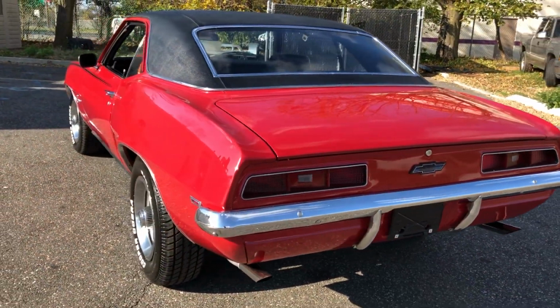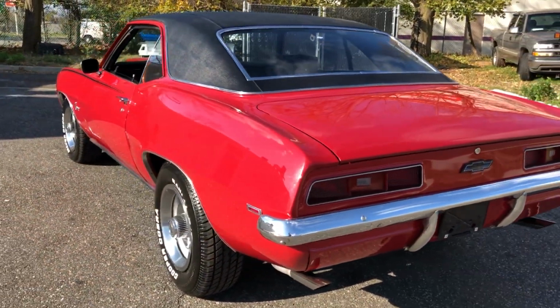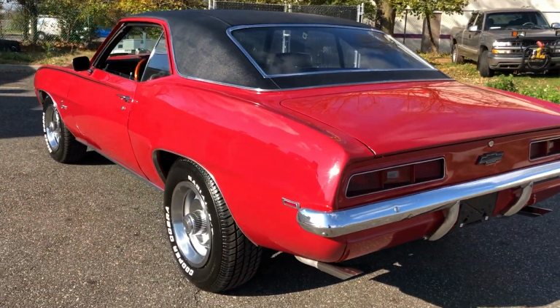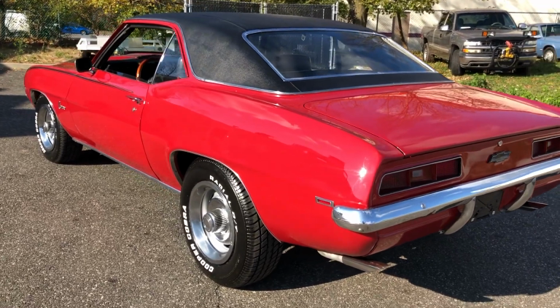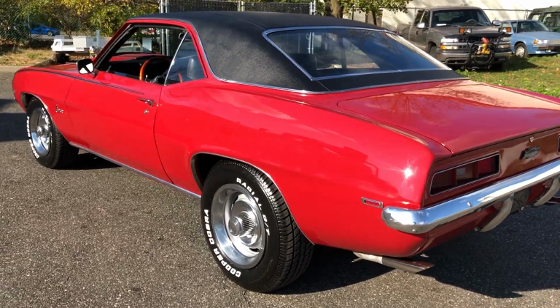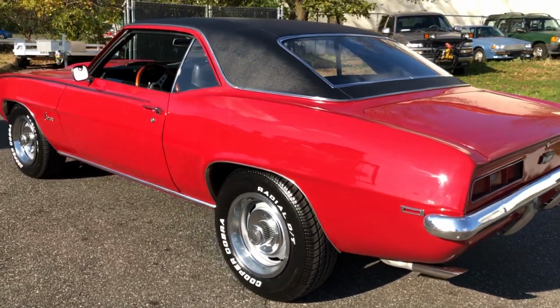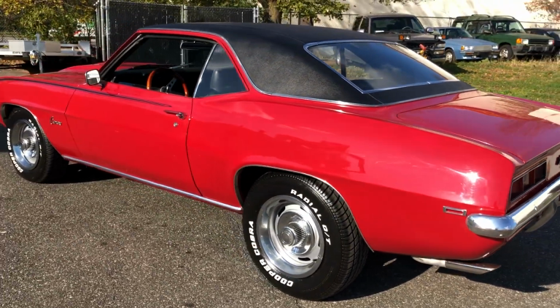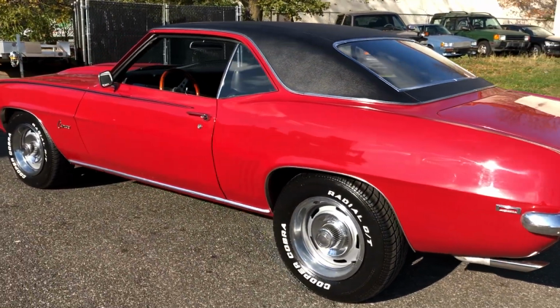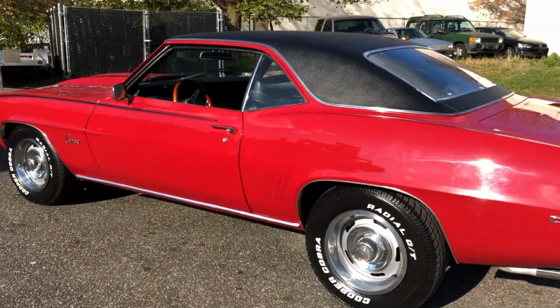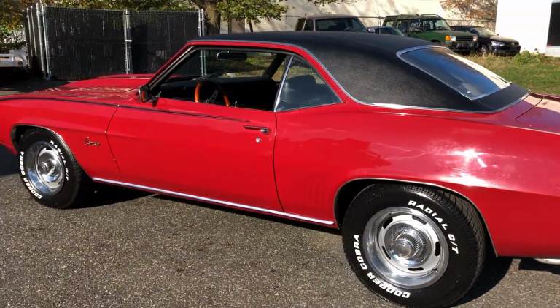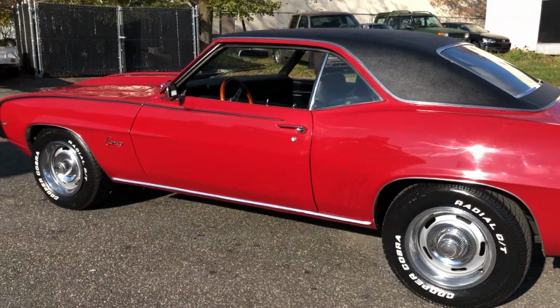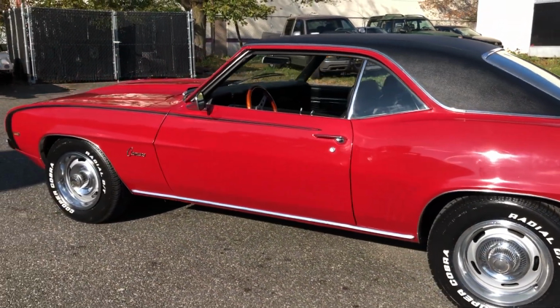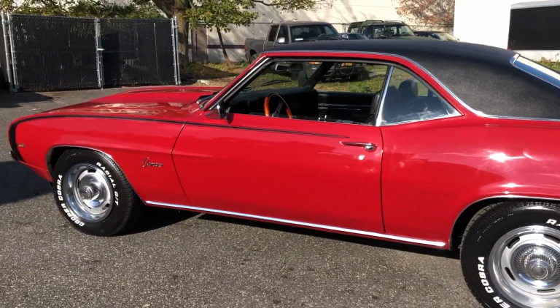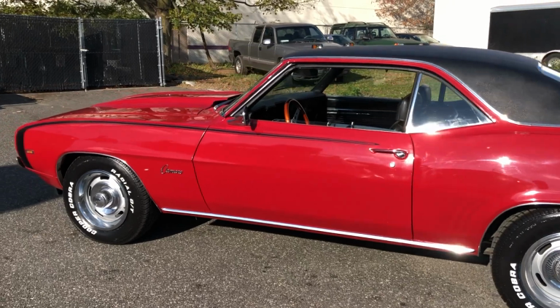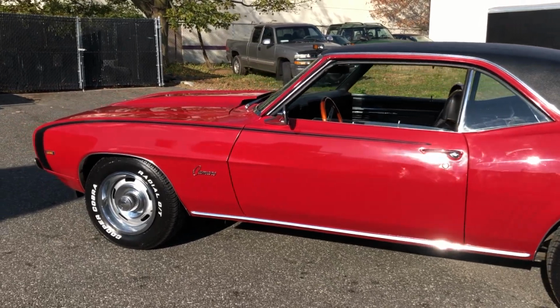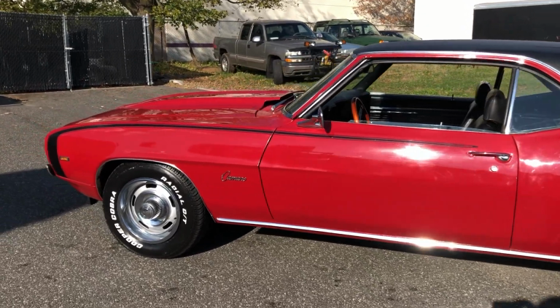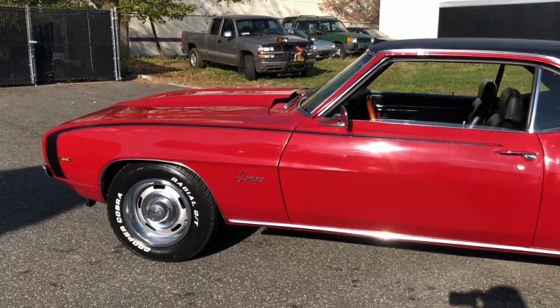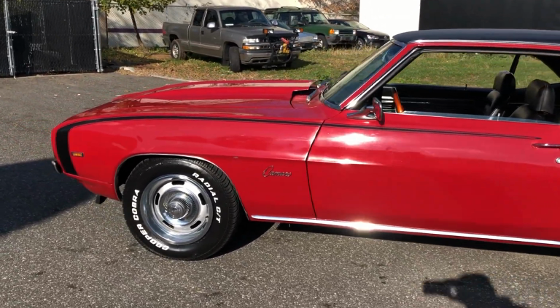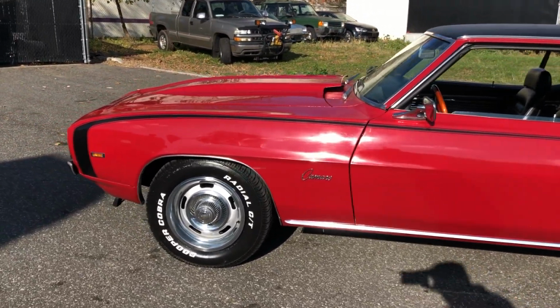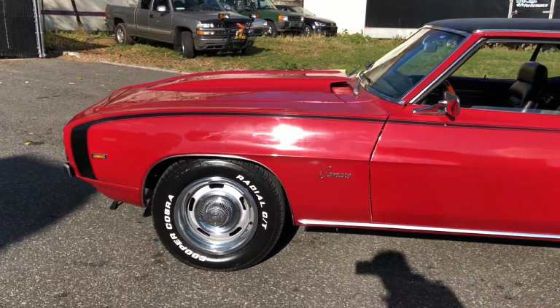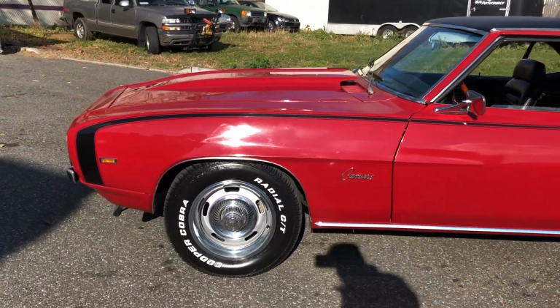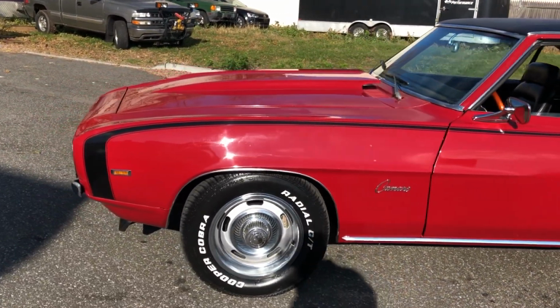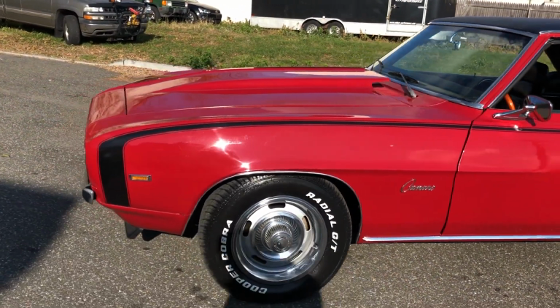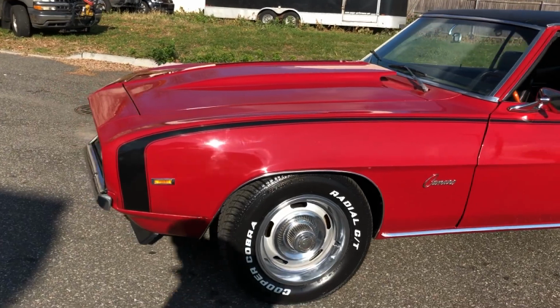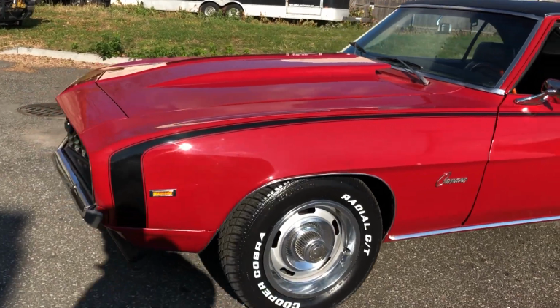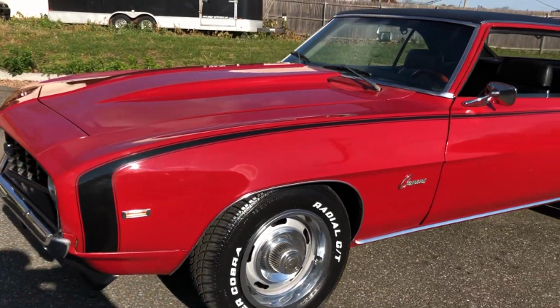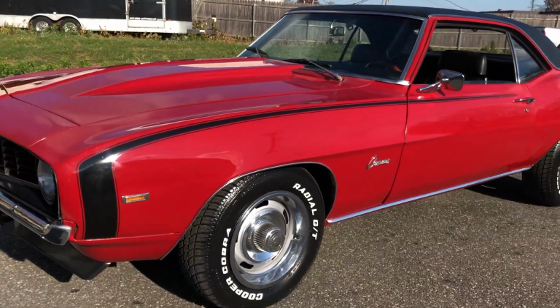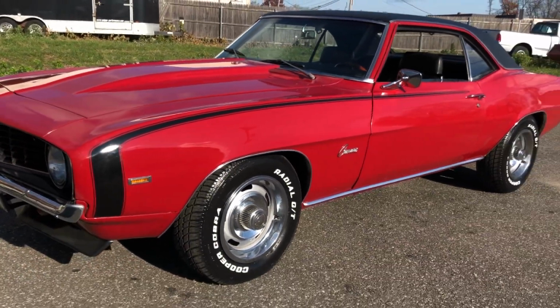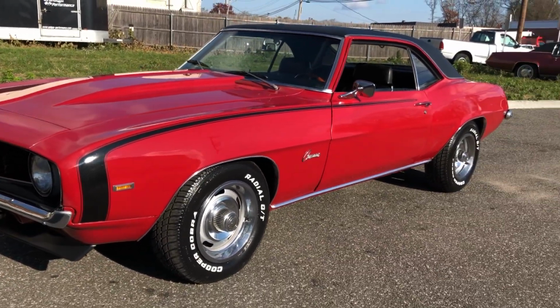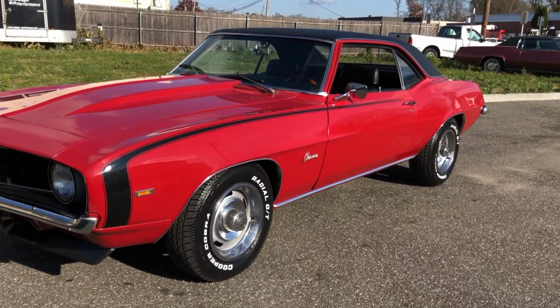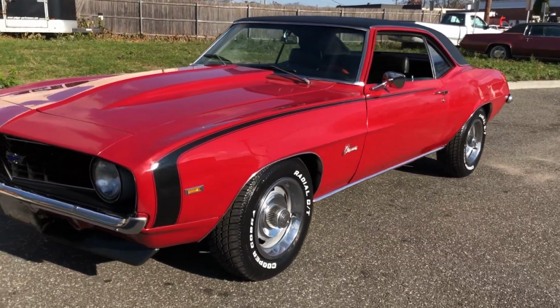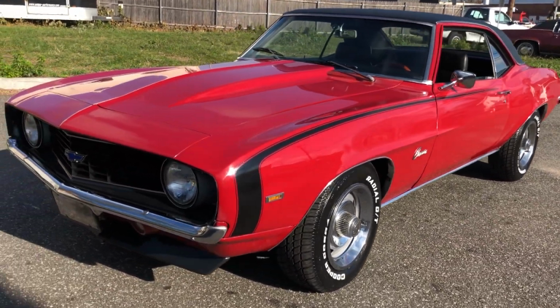Older restoration, so the car is not a show car, but a very nice, presentable car for local cruise nights. I mean, take it anywhere. Runs and drives great. Look at the body and the paint — just a nice, clean, straight car. All the gaps are nice.